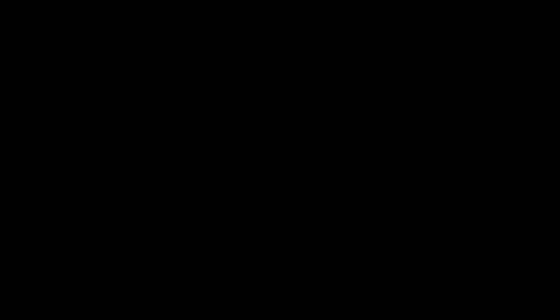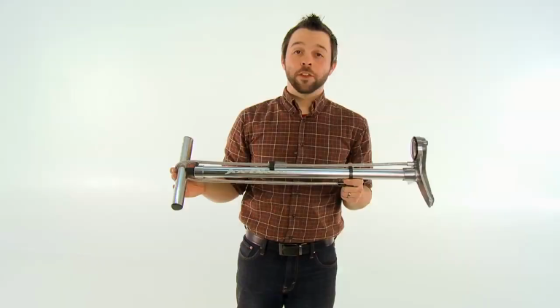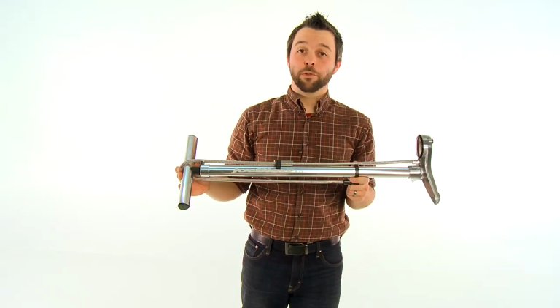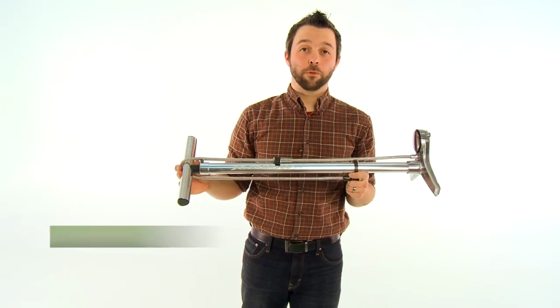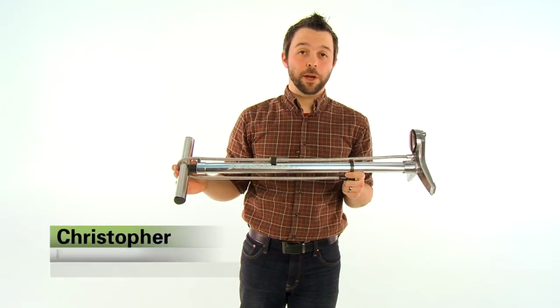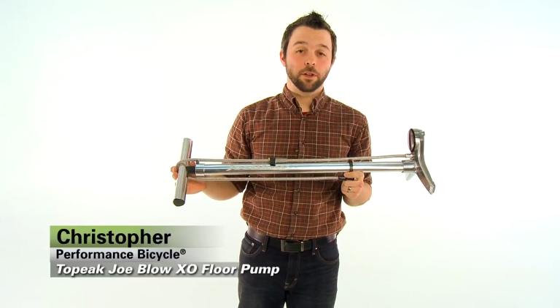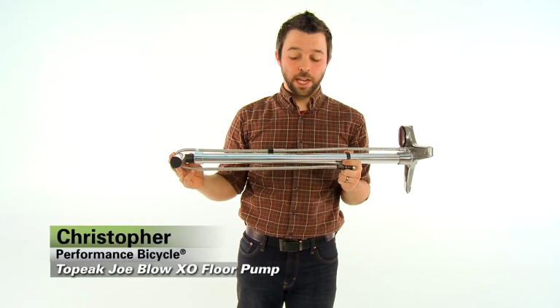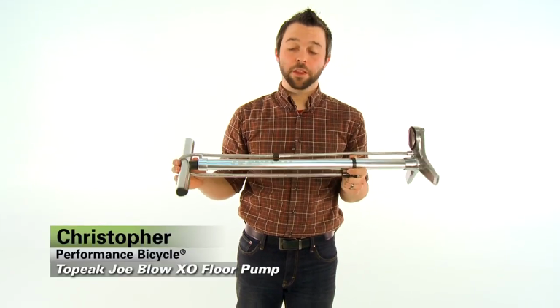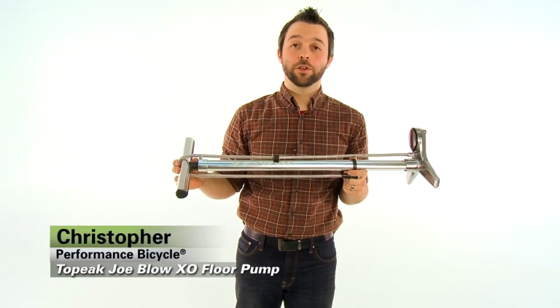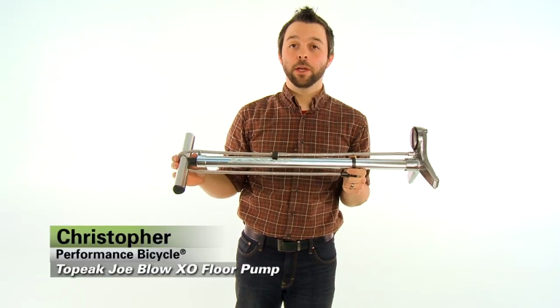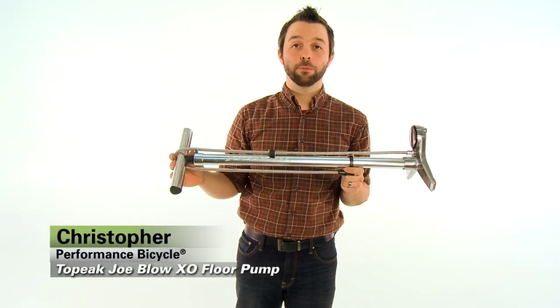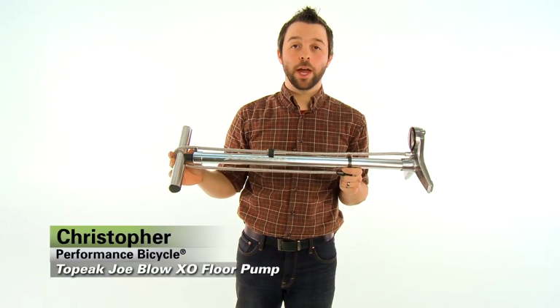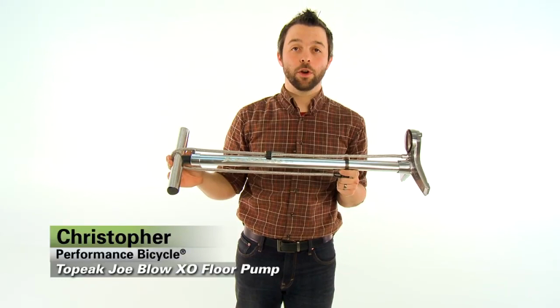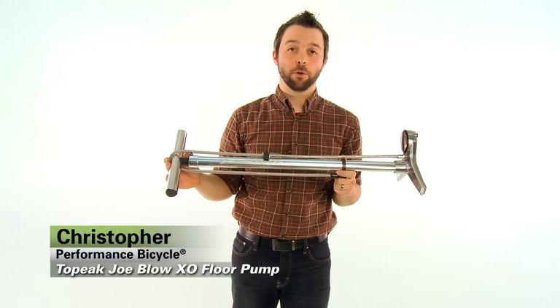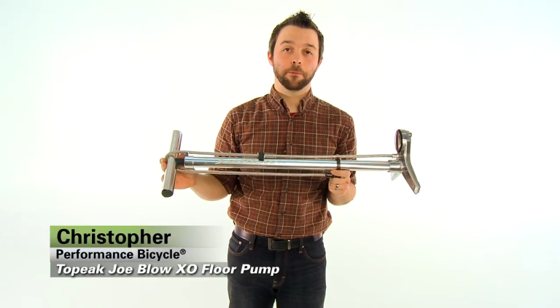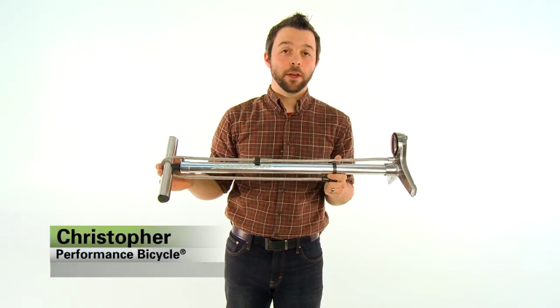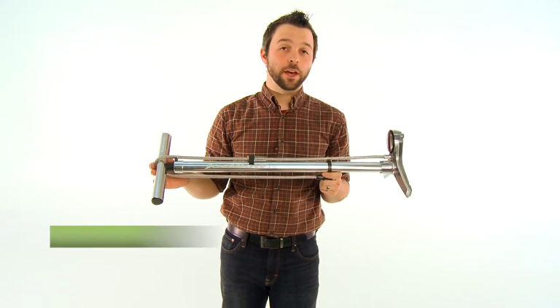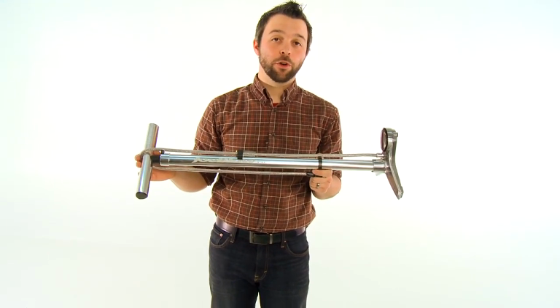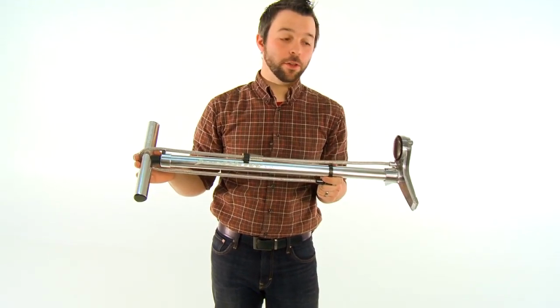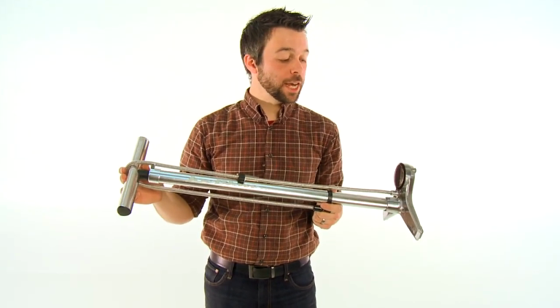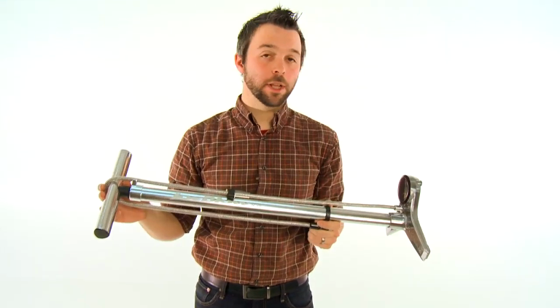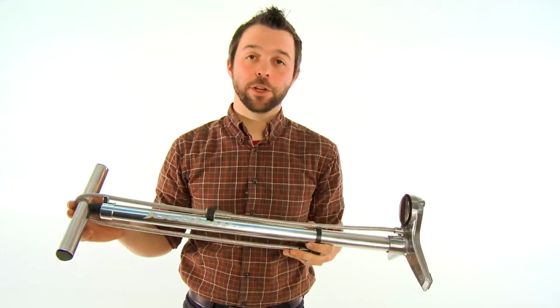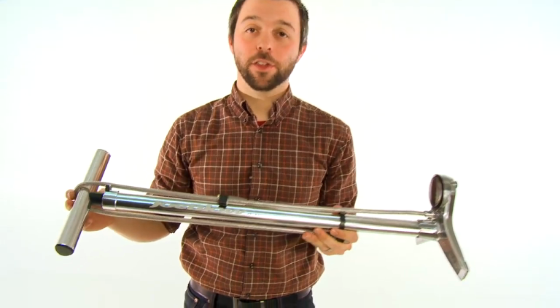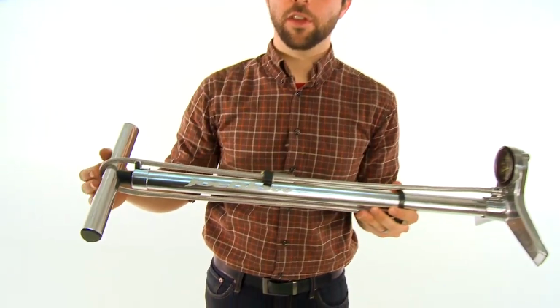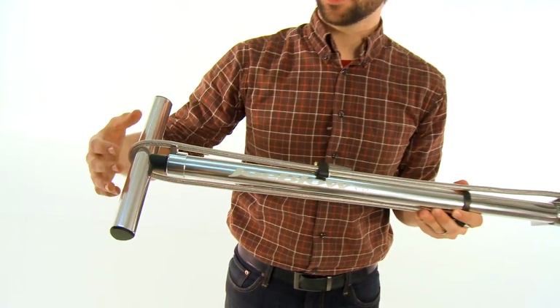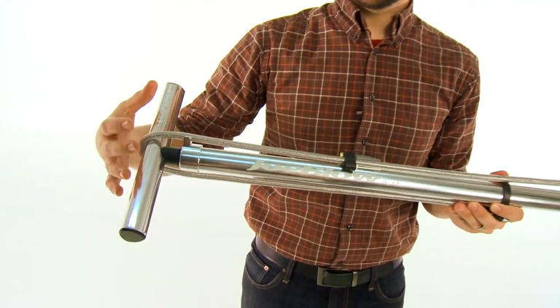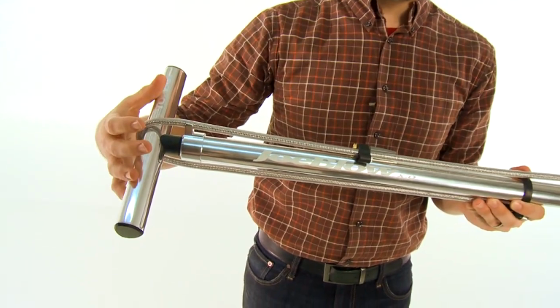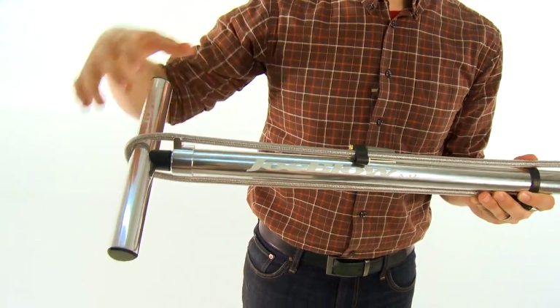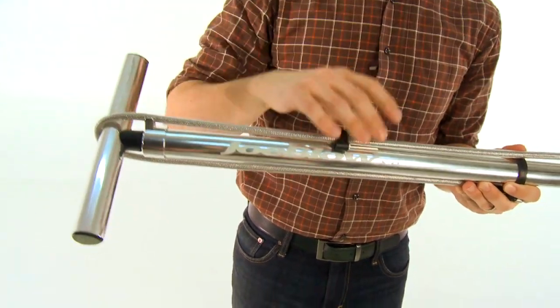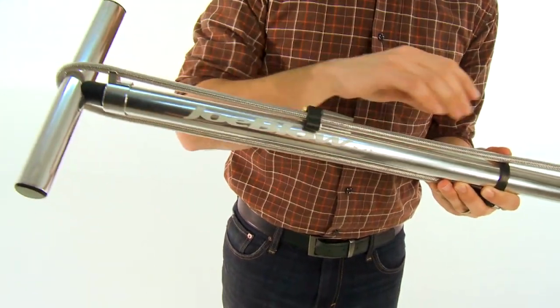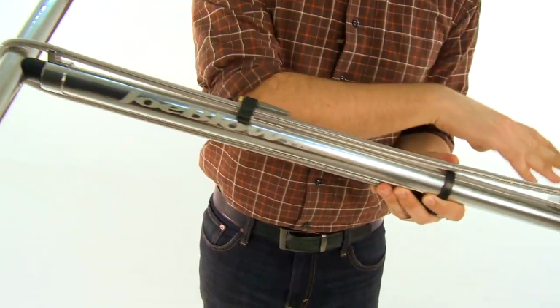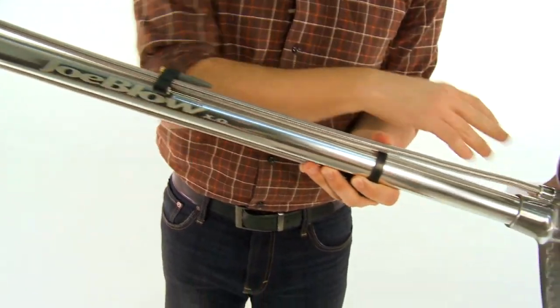Hi, this is Christopher from Performance Bicycle and today I've got the Topeak Joe Blow XO floor pump. The XO is Topeak's flagship line featuring a CNC machined handle, barrel, and base.